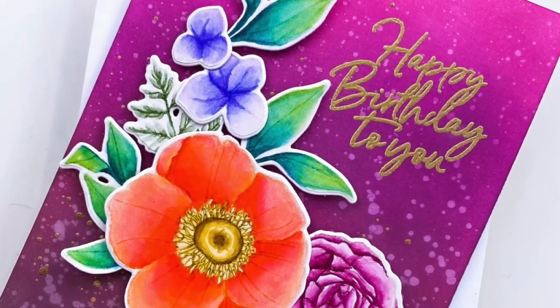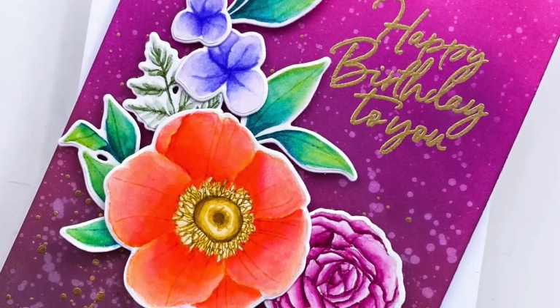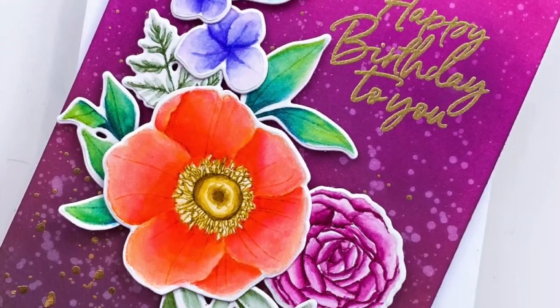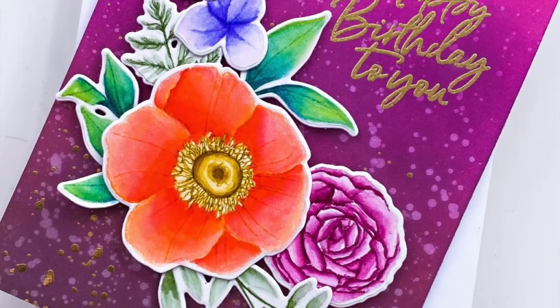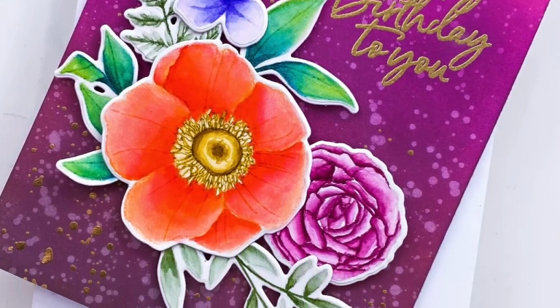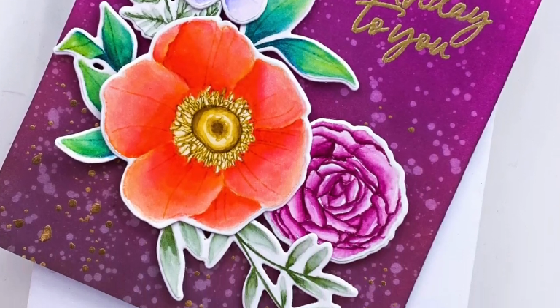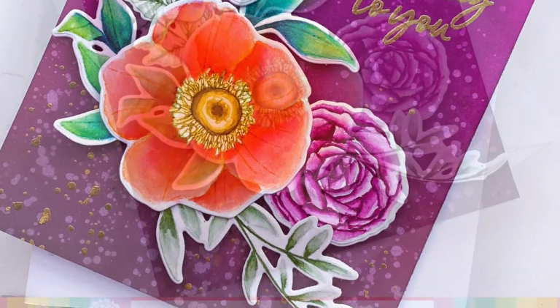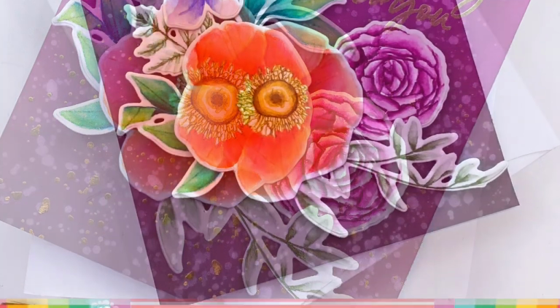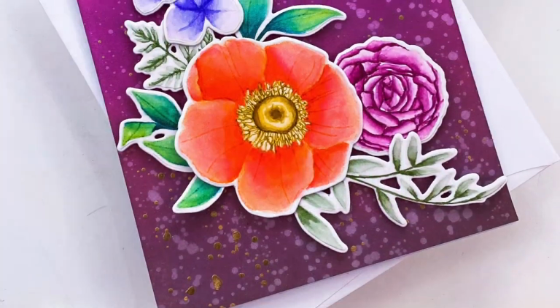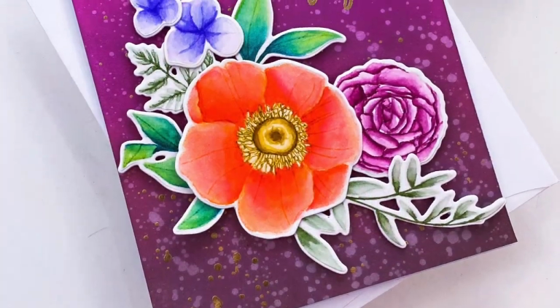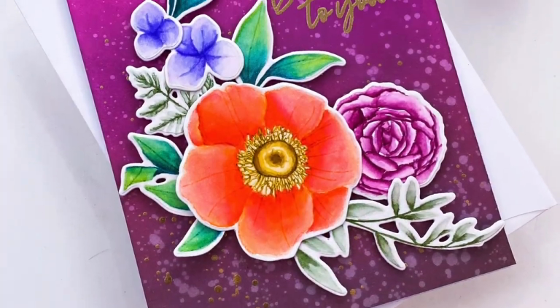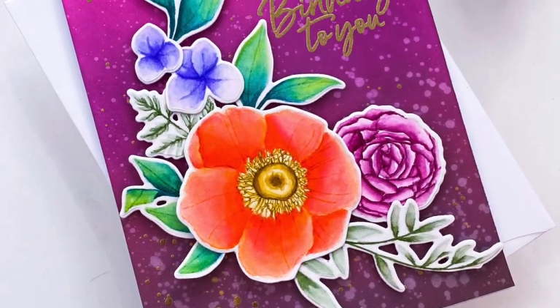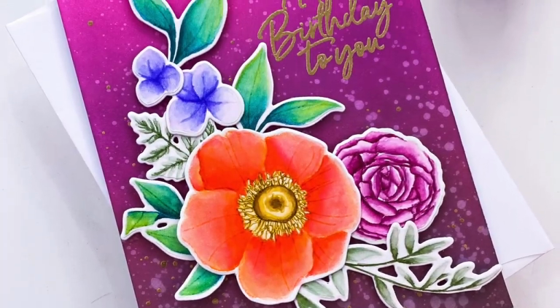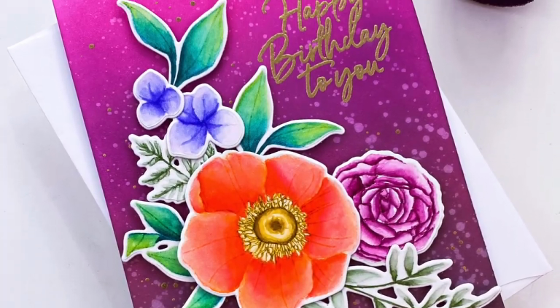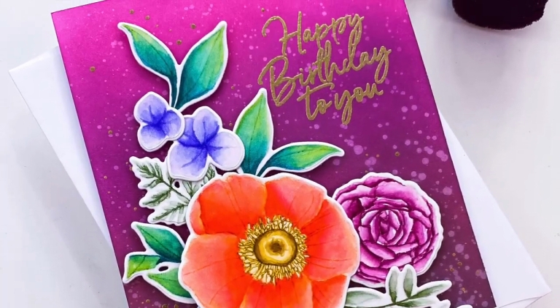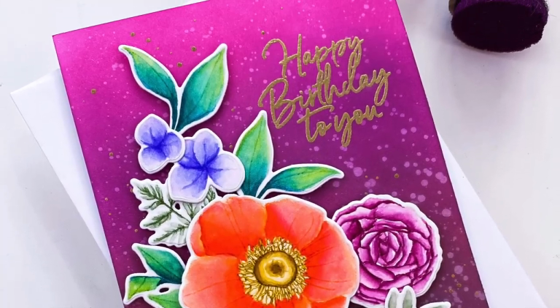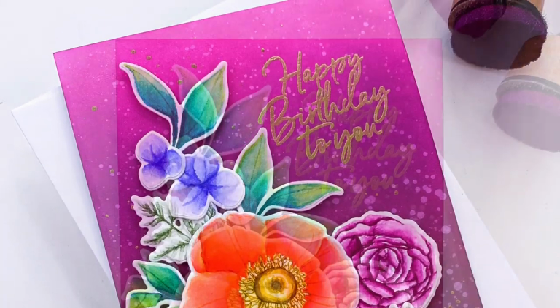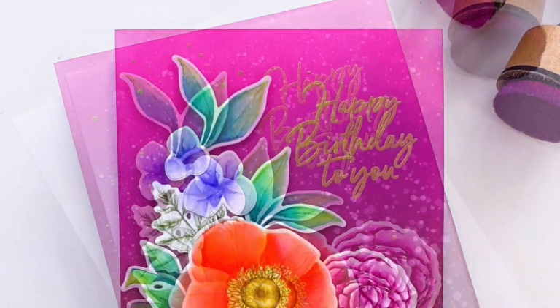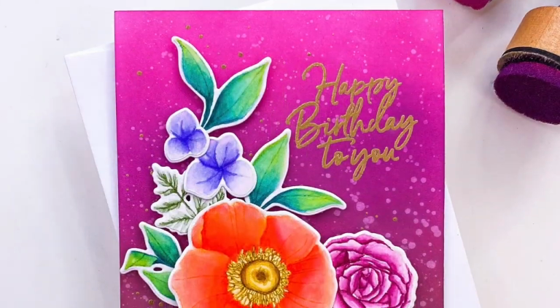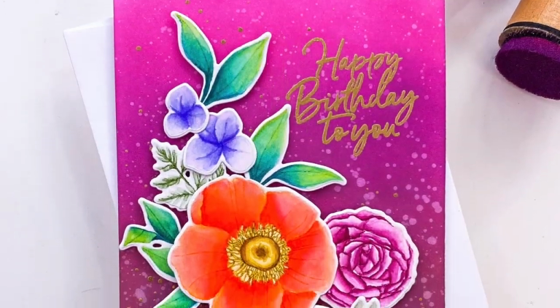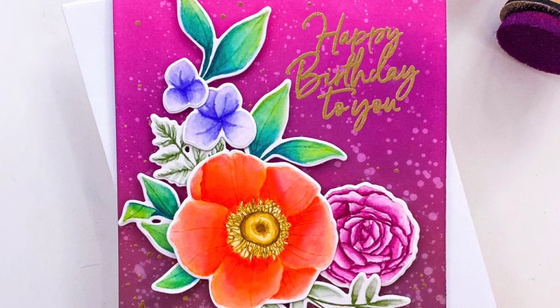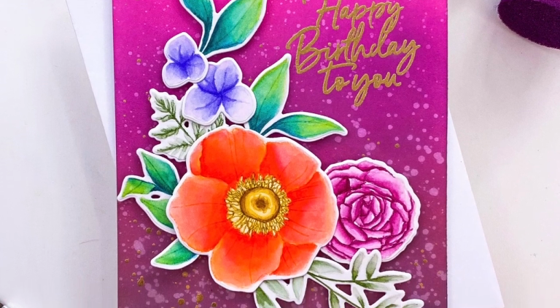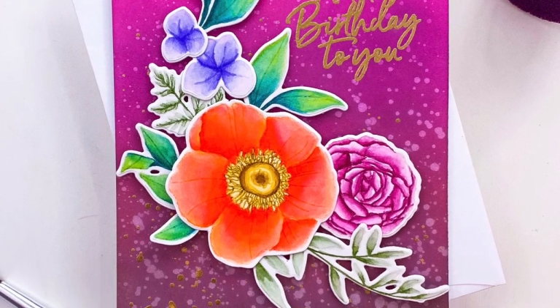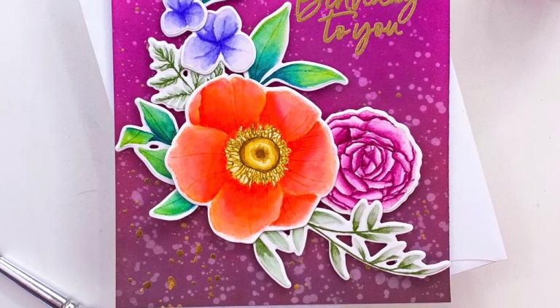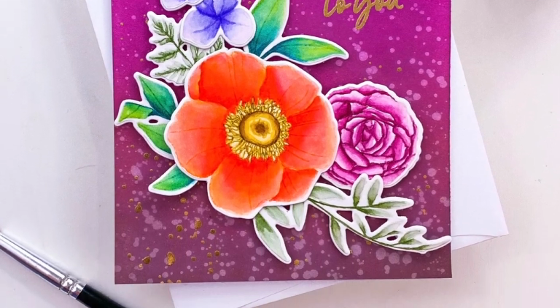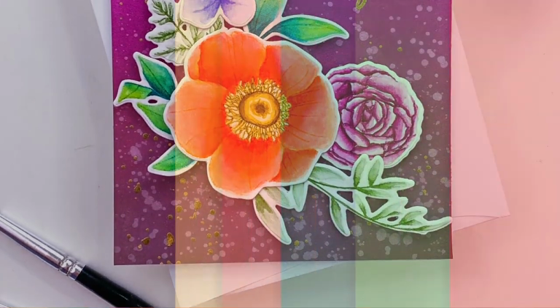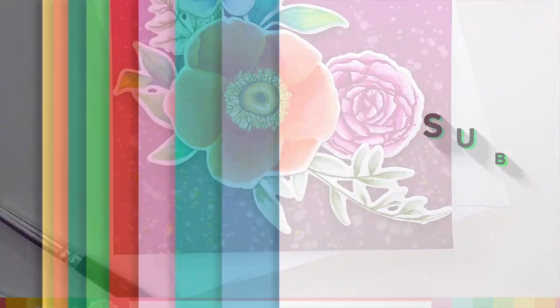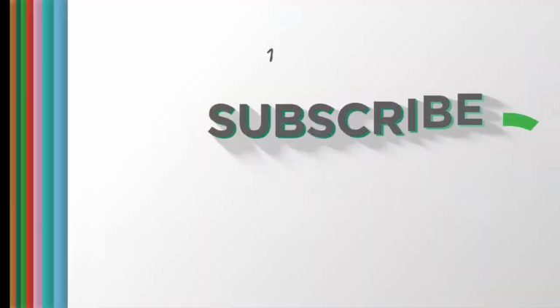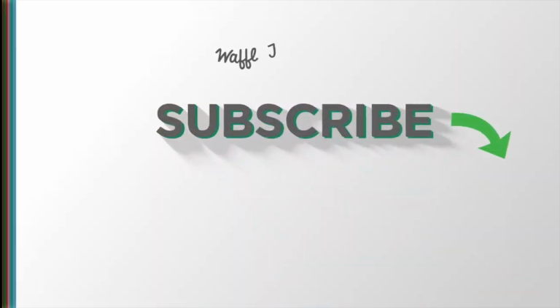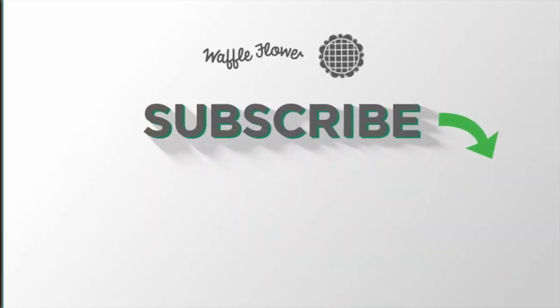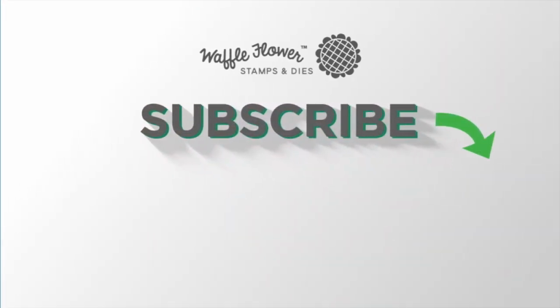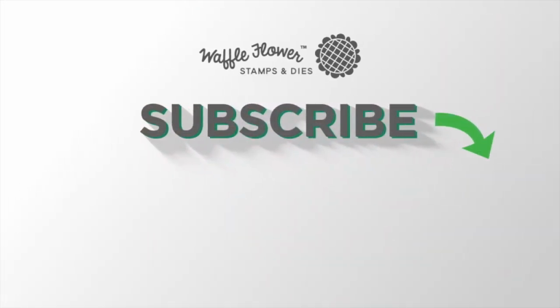I had so much fun watercoloring these flowers and leaves for the Bouquet Builder 7 stamp set and pairing them with a really bold ink blended background. The water spots I think add a beautiful atmospheric effect, and the little hint of gold from the splatters and the sentiment I think just brings the whole card together. I hope you guys enjoyed today's card and video. If you like any more information on the products I use, please head over to Waffle Flower, and you can follow us on YouTube, Instagram, and Facebook for more creative ideas. Thanks for watching and have a wonderful day!